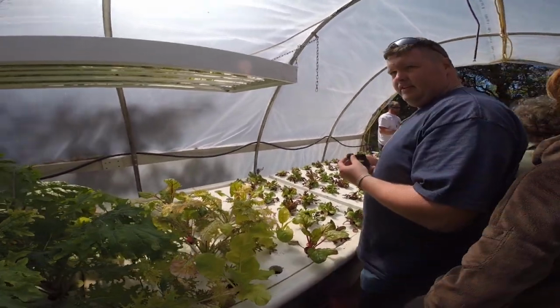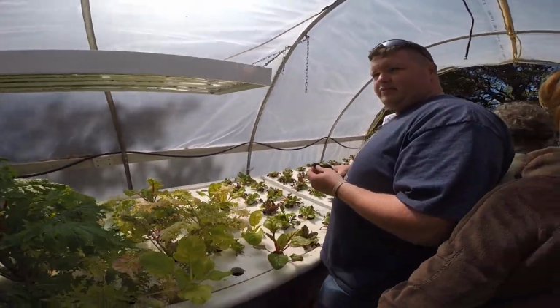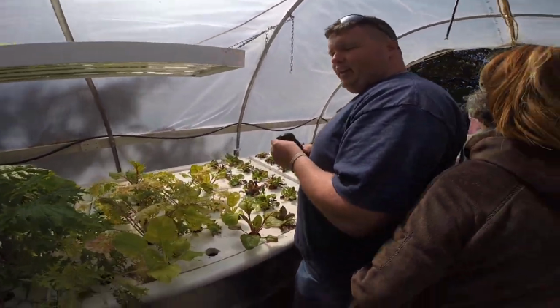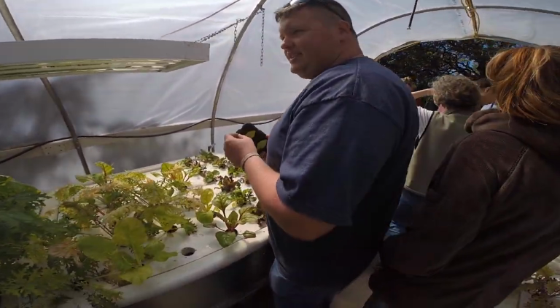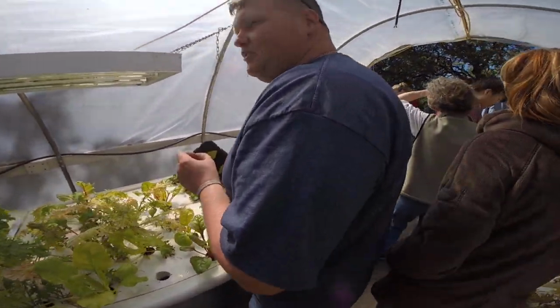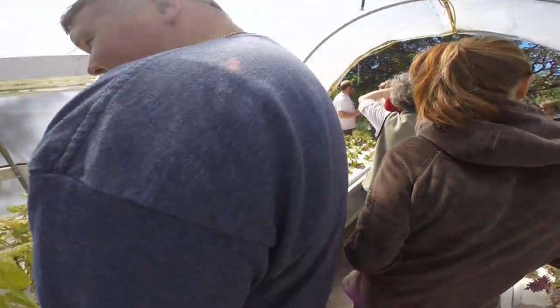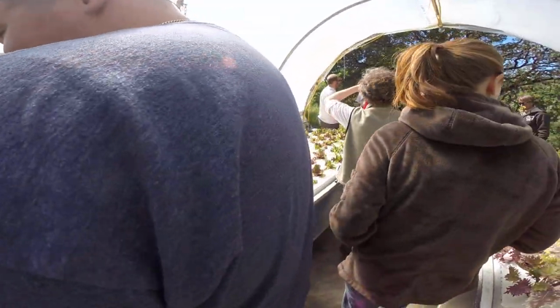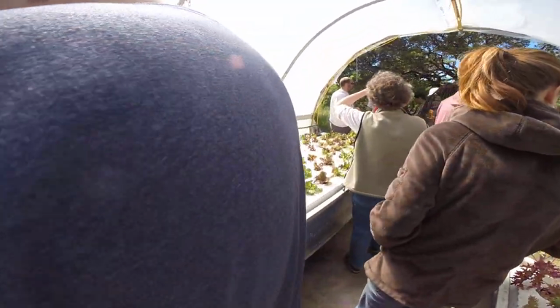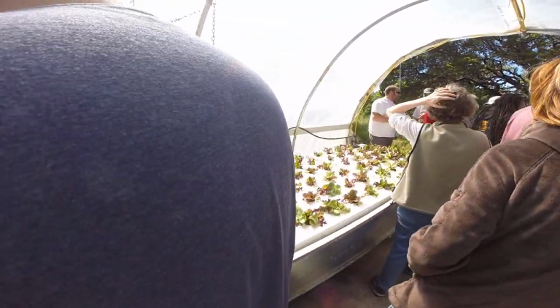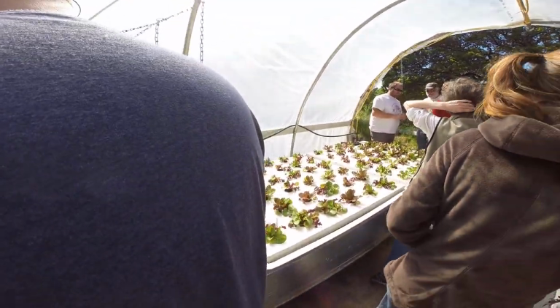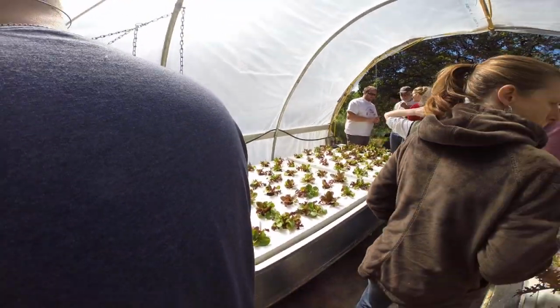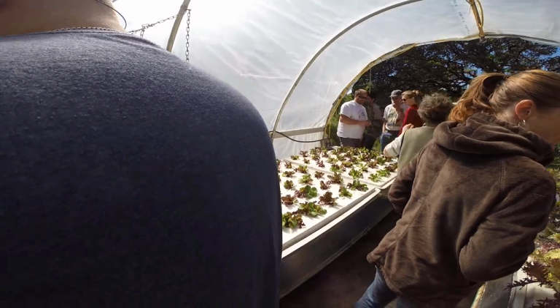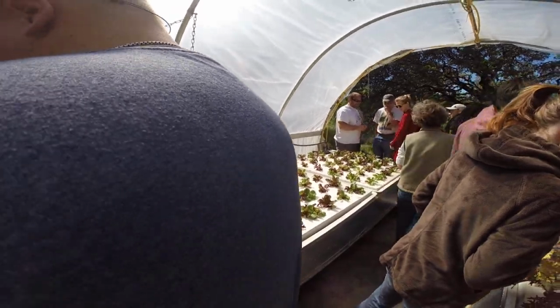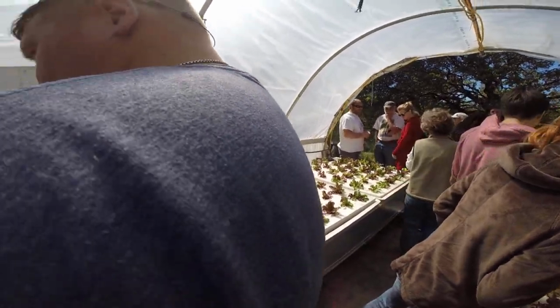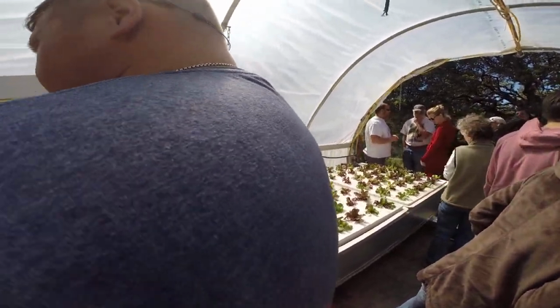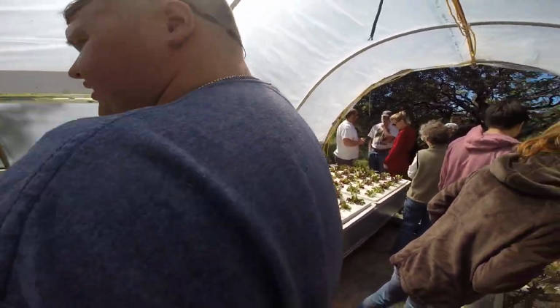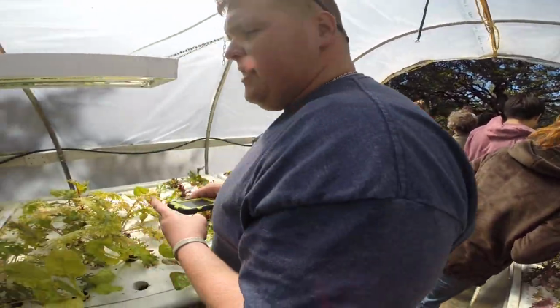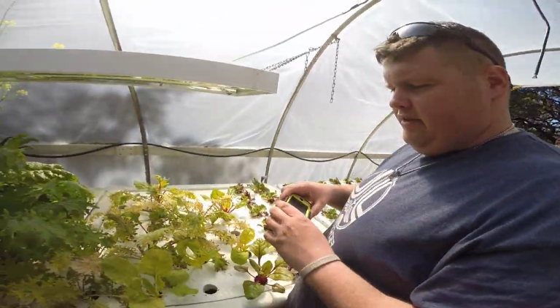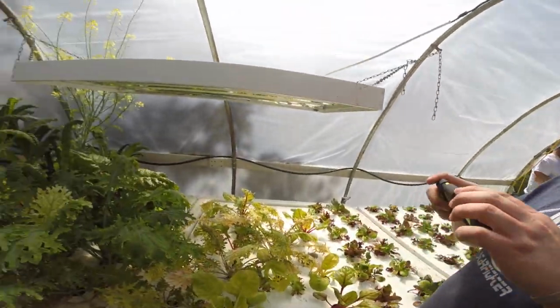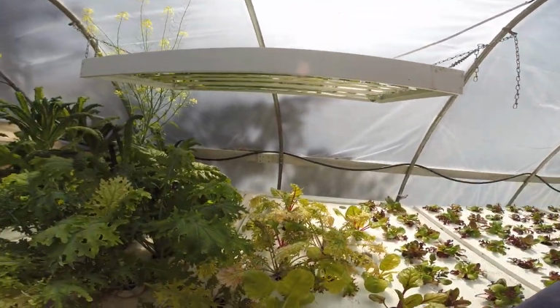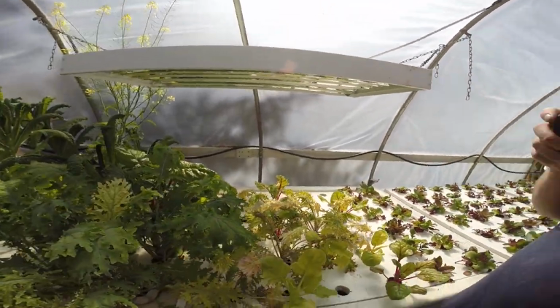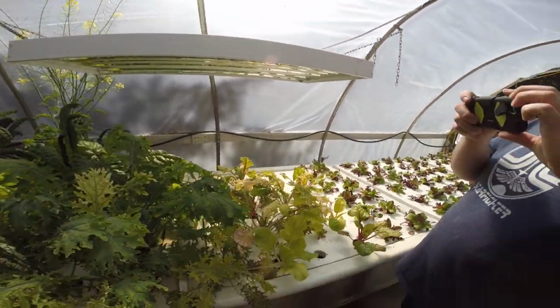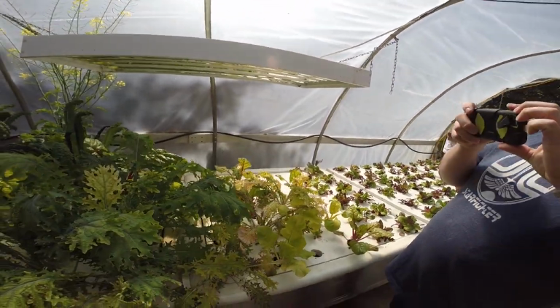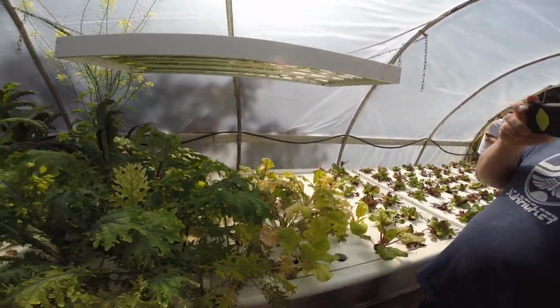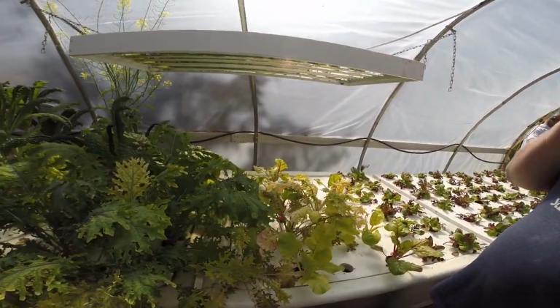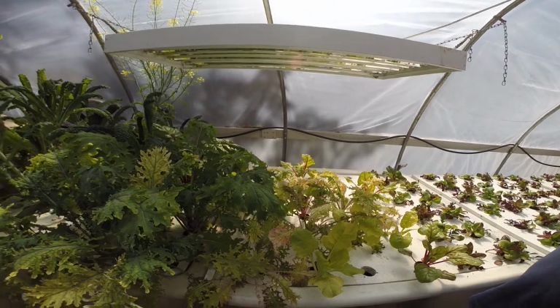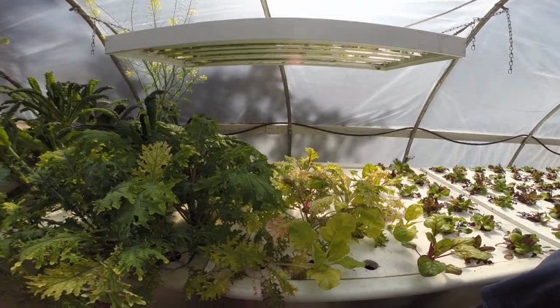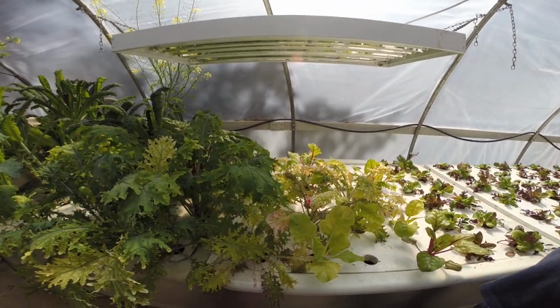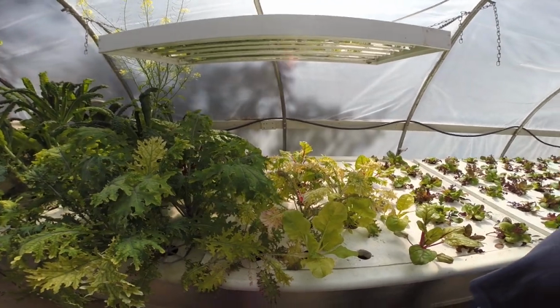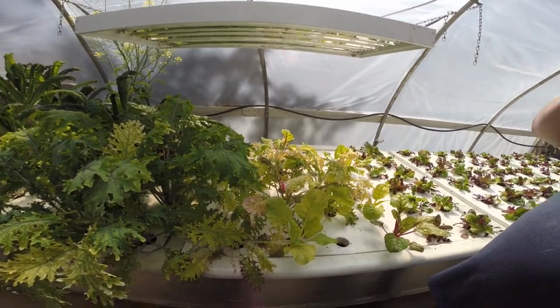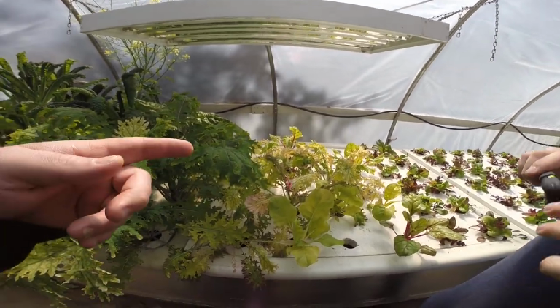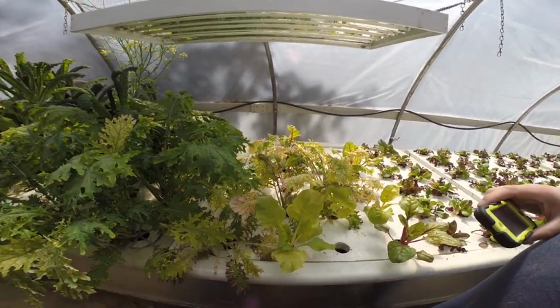Man, that is intense — what is this? This one is dino kale, this is curly kale. Curly kale? Yeah, we got some chards too.